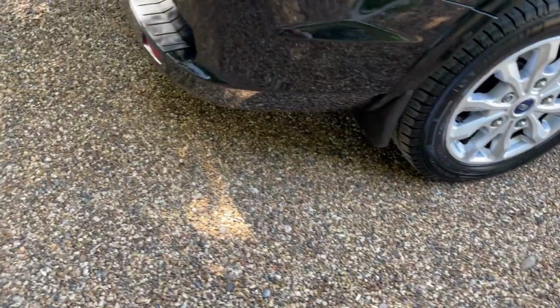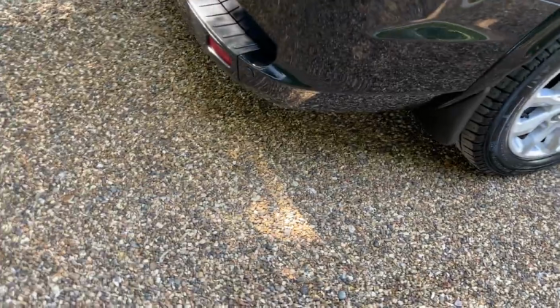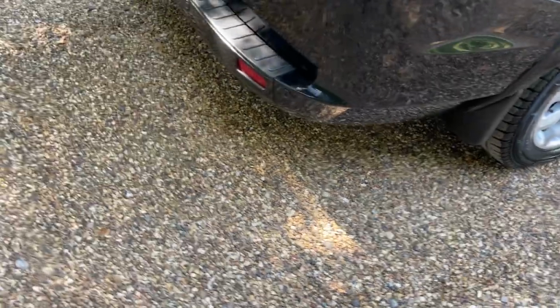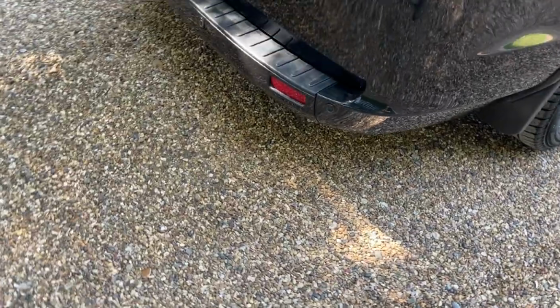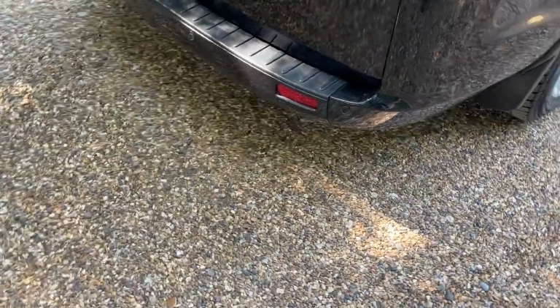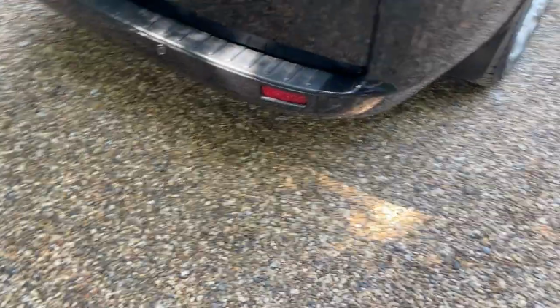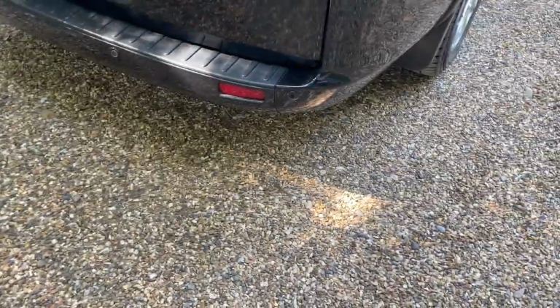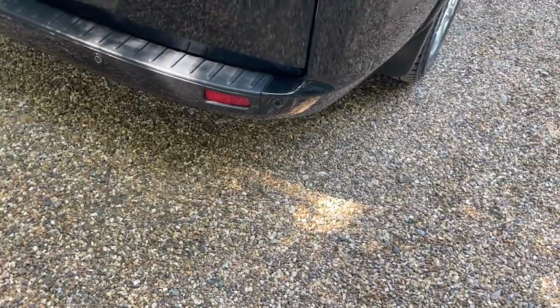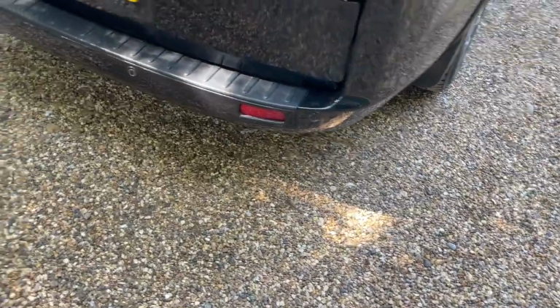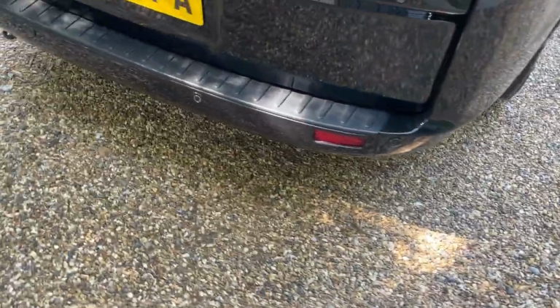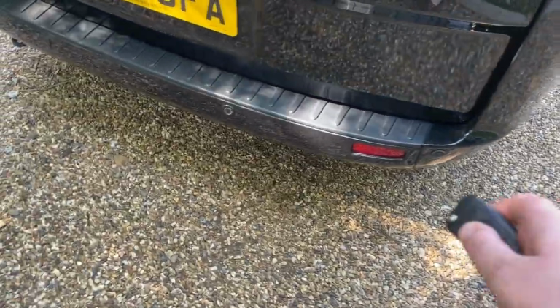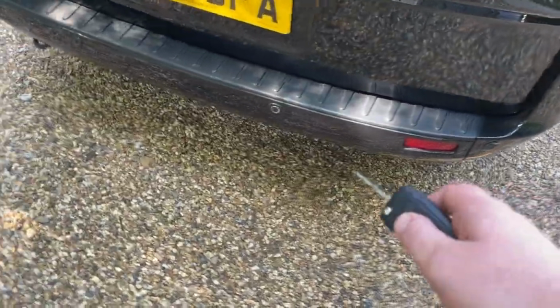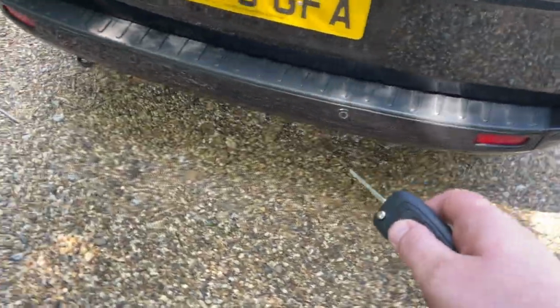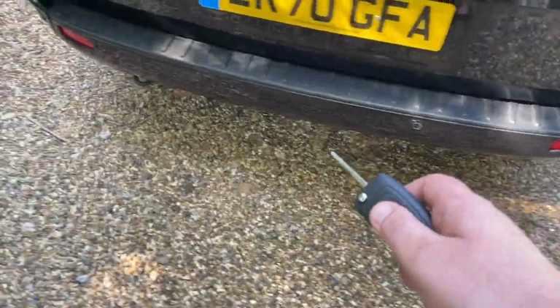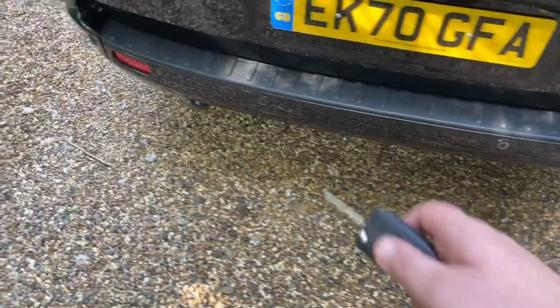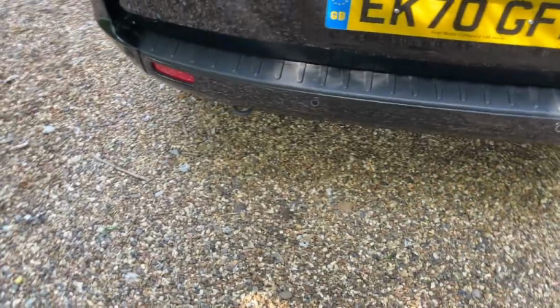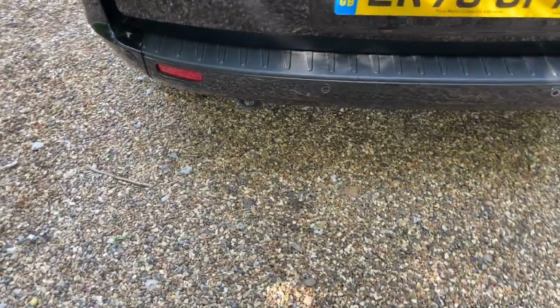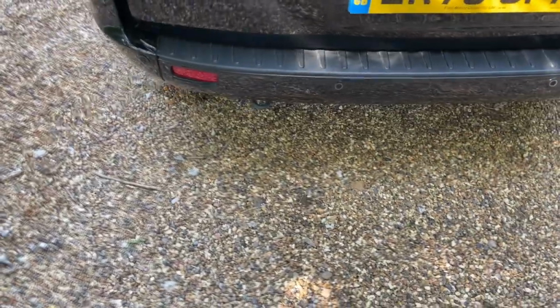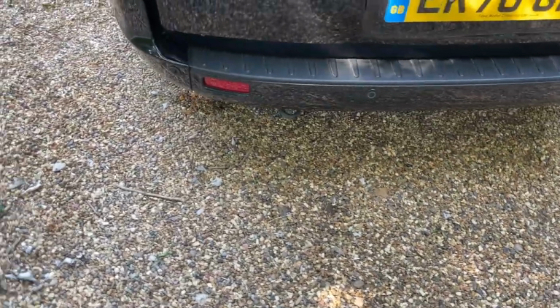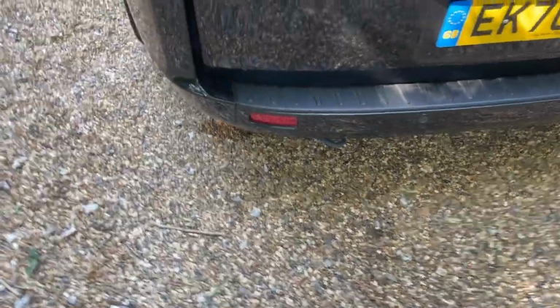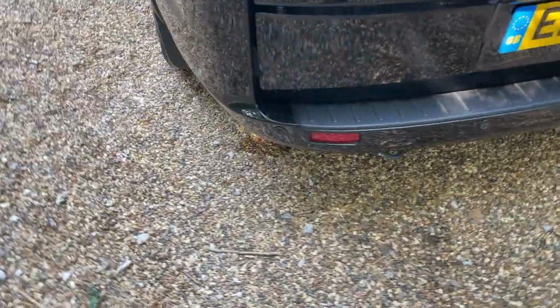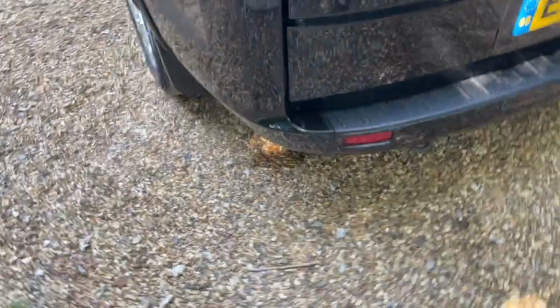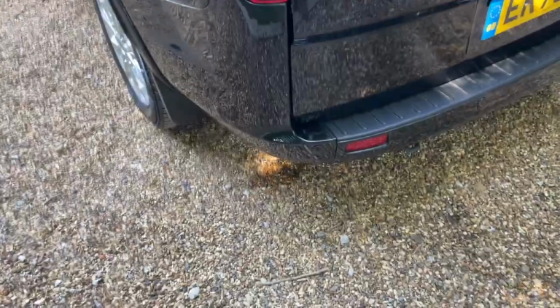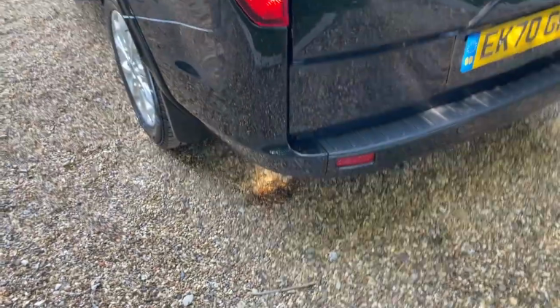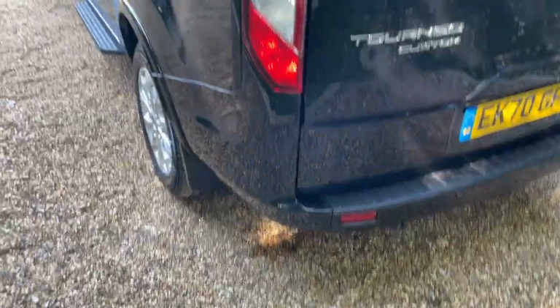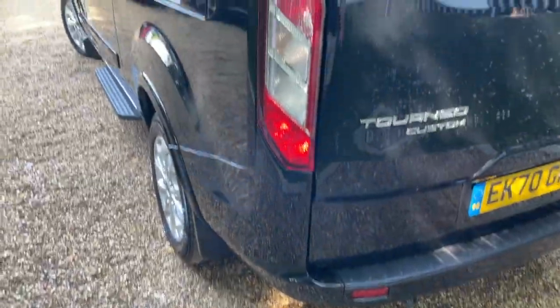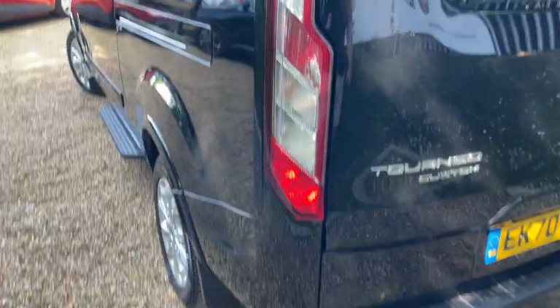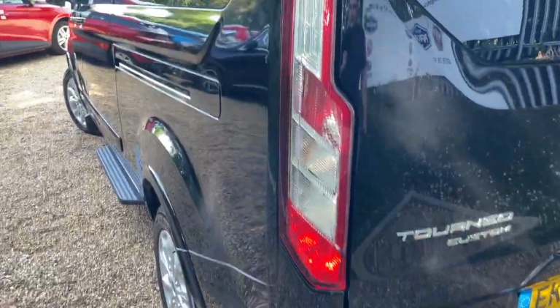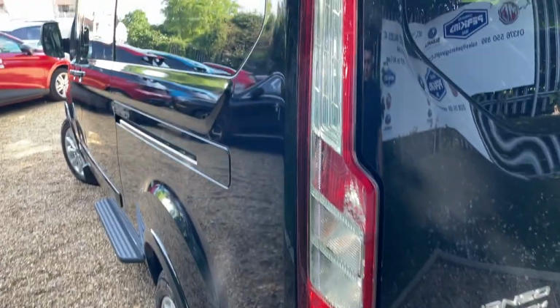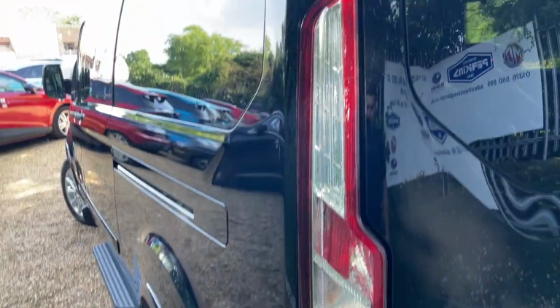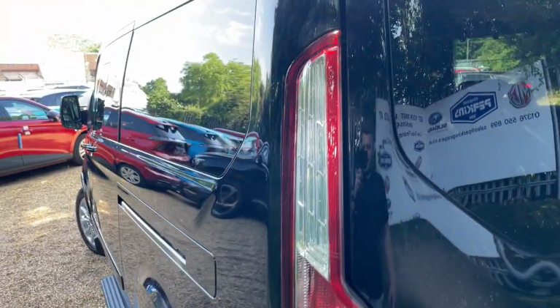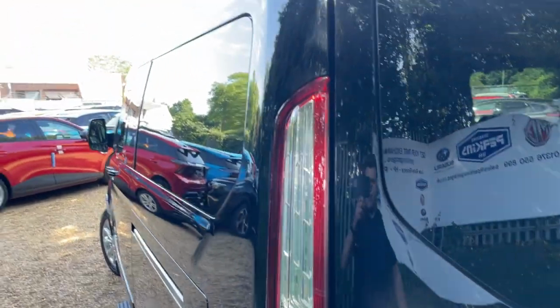We have front and also rear parking sensors as well, so they travel on that bottom lip of the bumper, as you can see there. We'll have a look inside the boot in just a minute. Let's do the near side as well — we'll give you the exact same treatment.